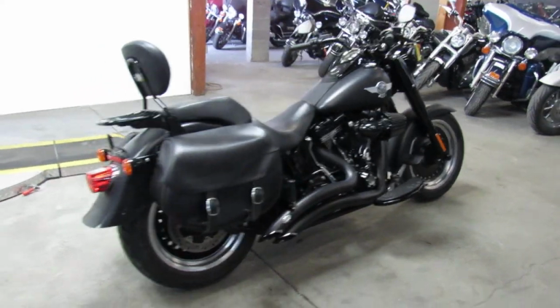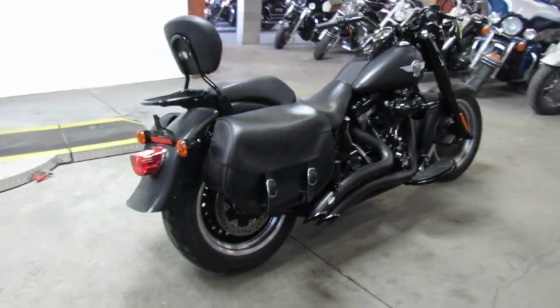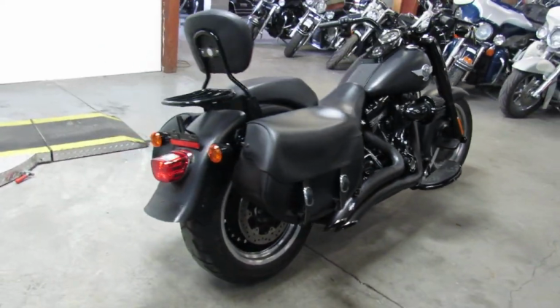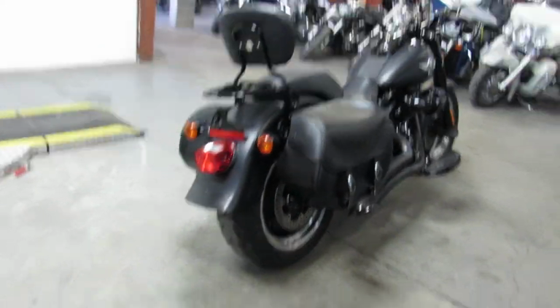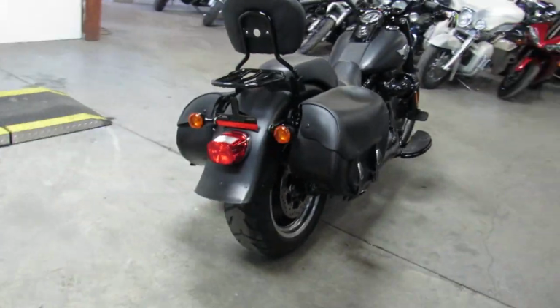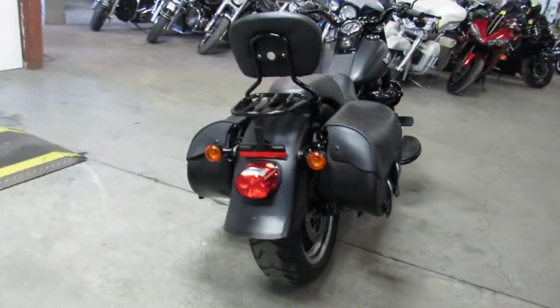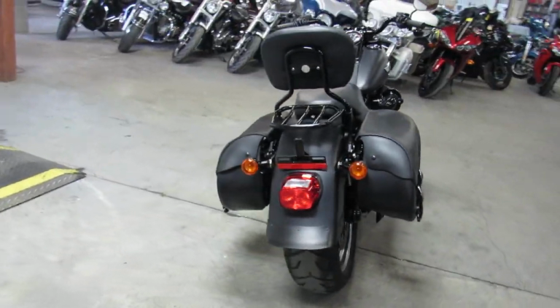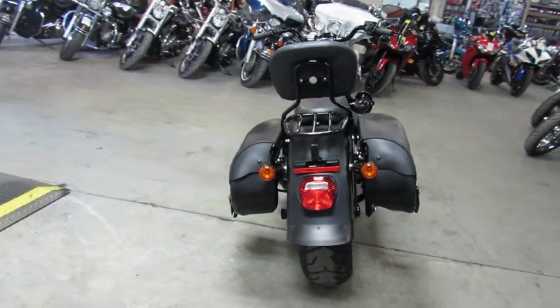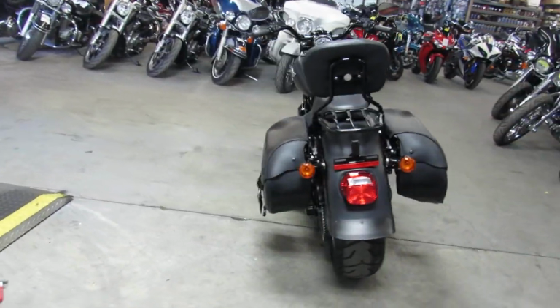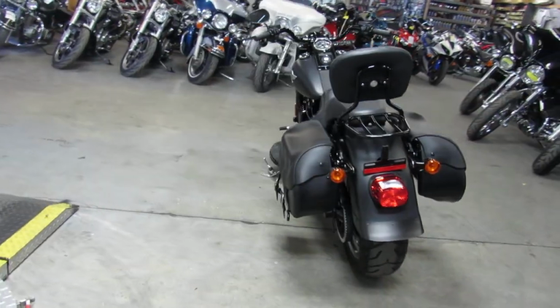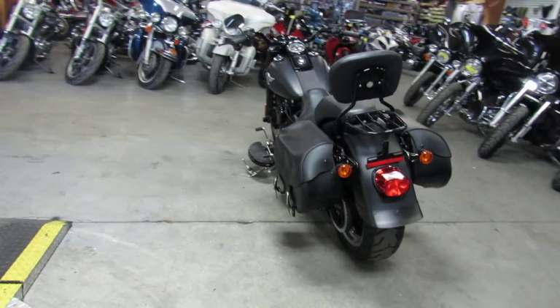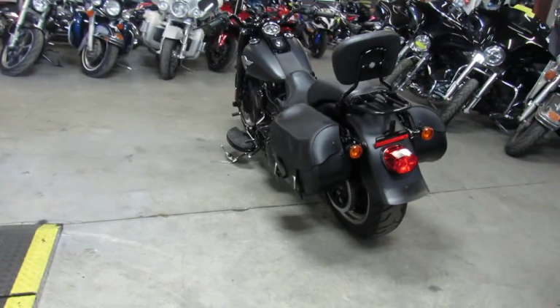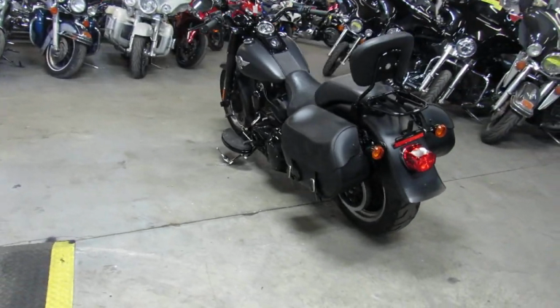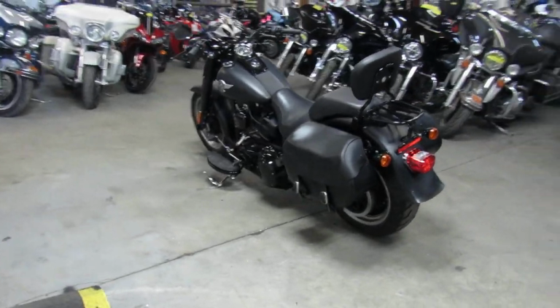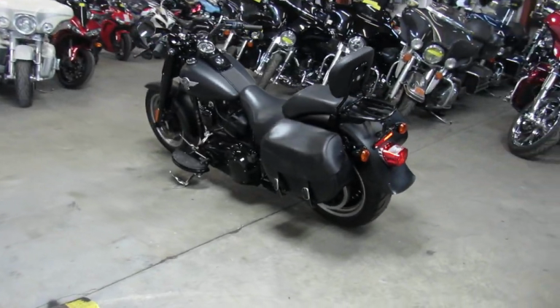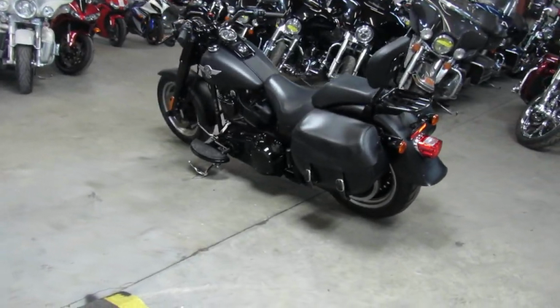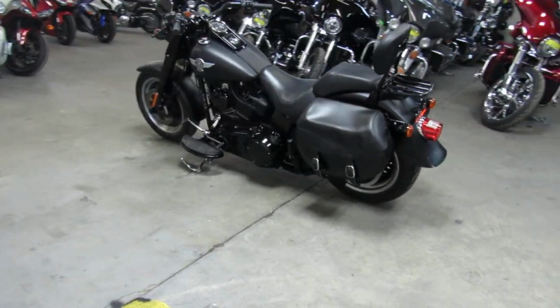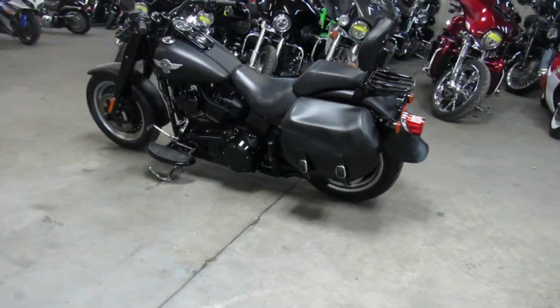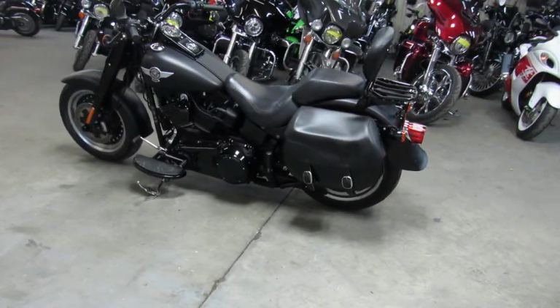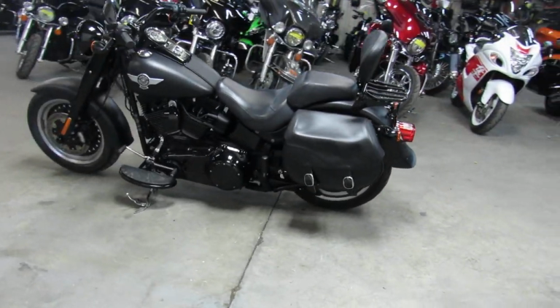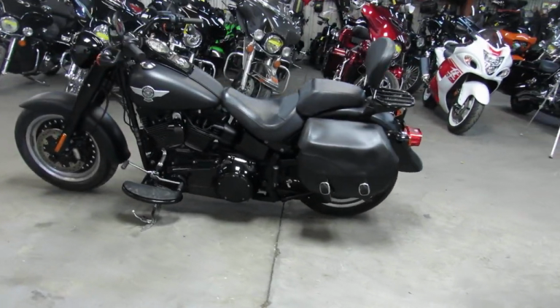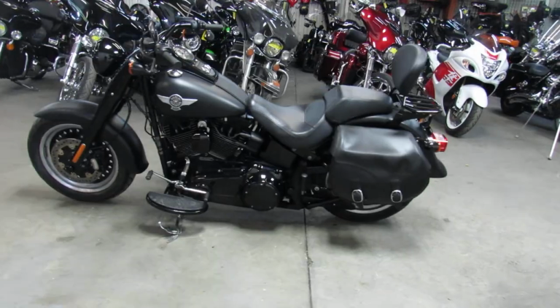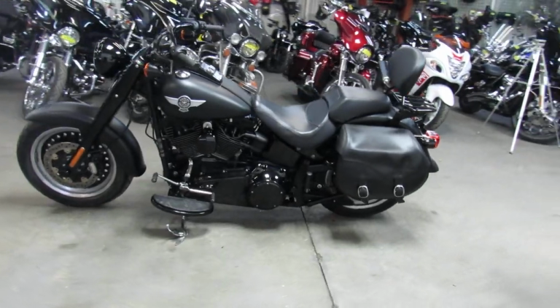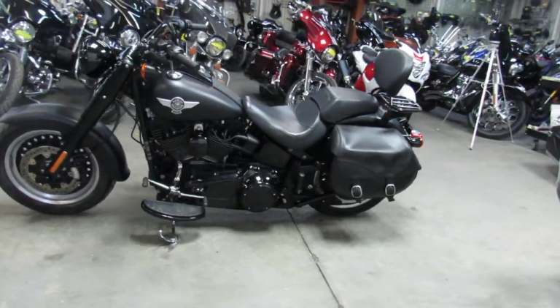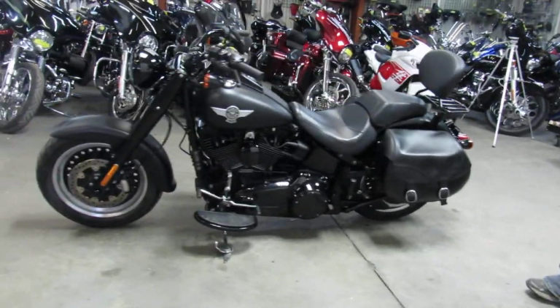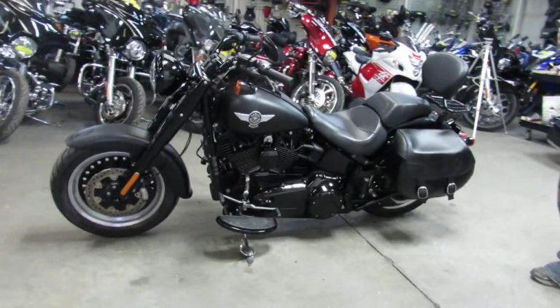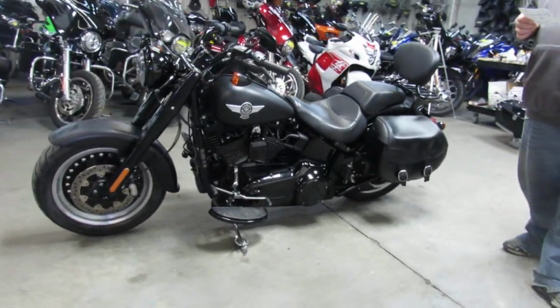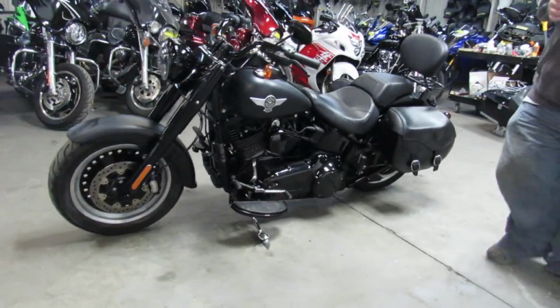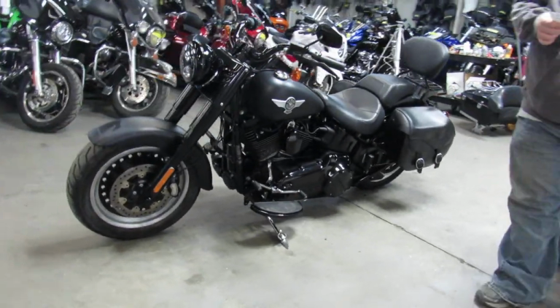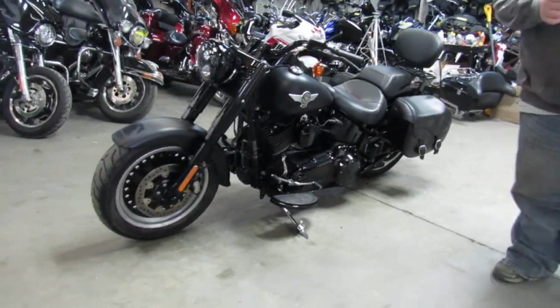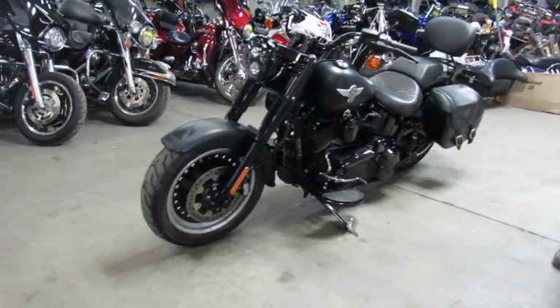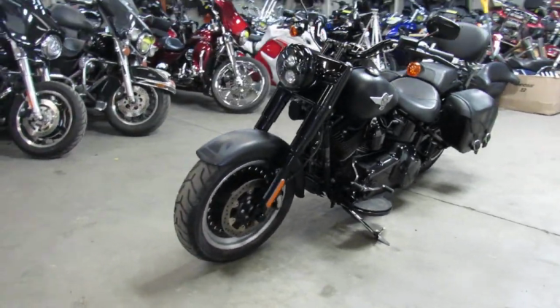Hey guys, ApprovalPowerSports.com here. Anybody looking for a used Harley, we've got them in stock. Check this one out. This is a 2016 Fatboy for sale. It's got a 117 cubic inch Screaming Eagle motor. It's a beast. It's only got 4,585 miles on it.